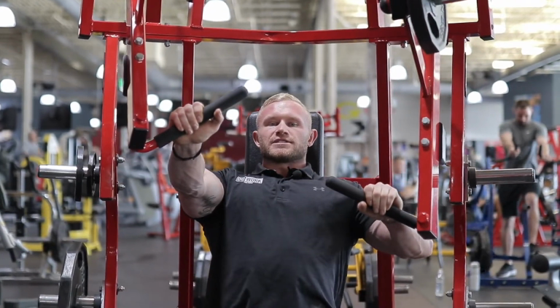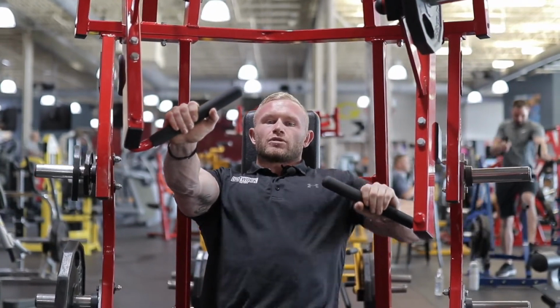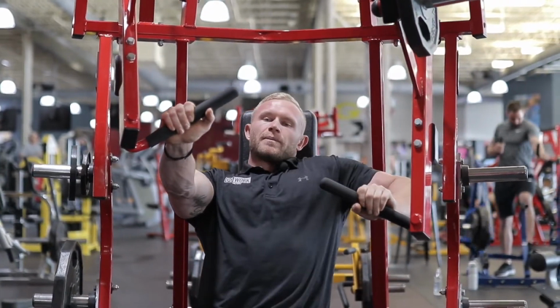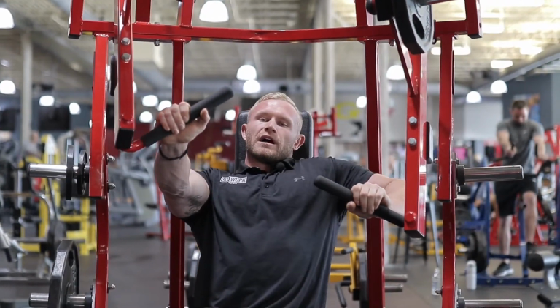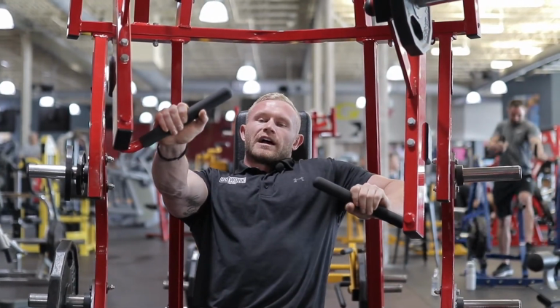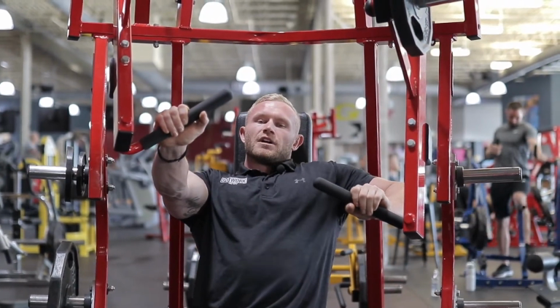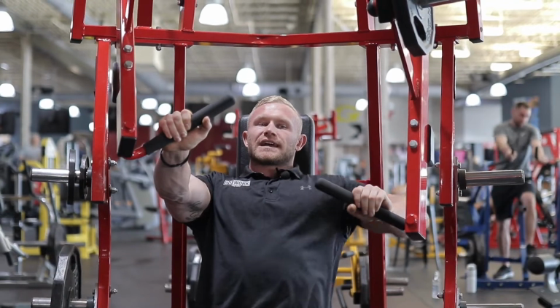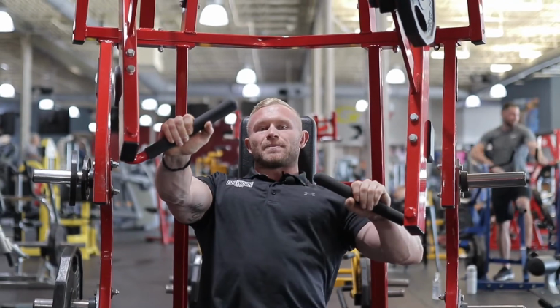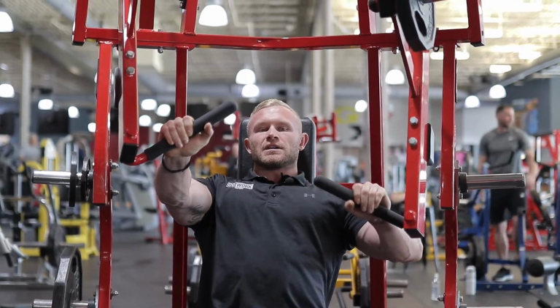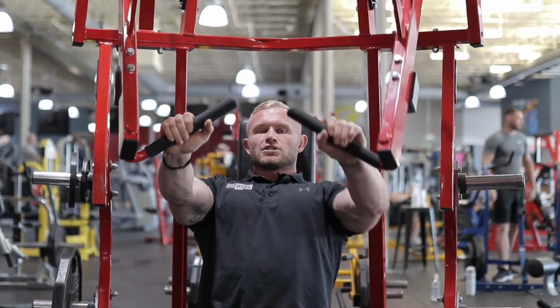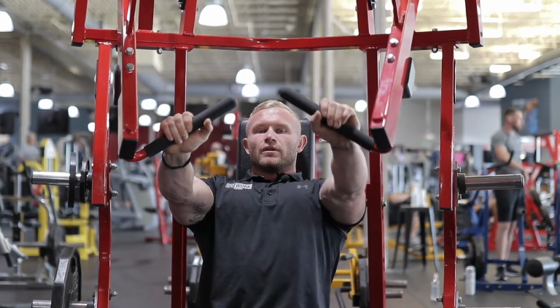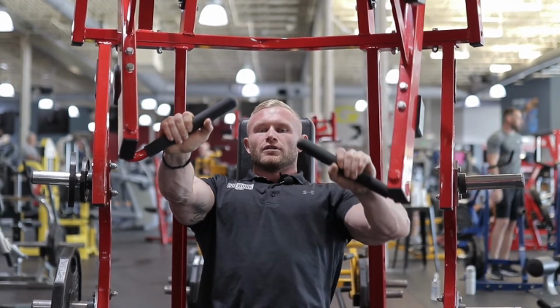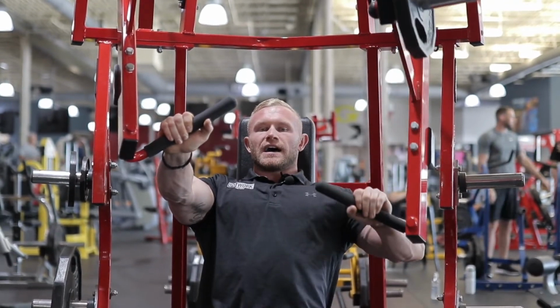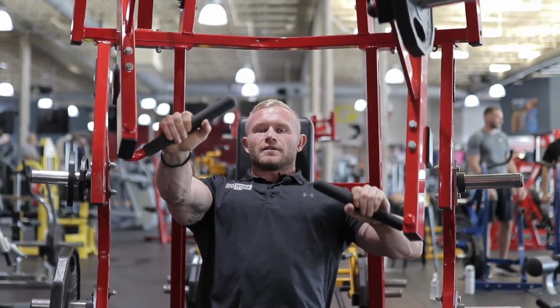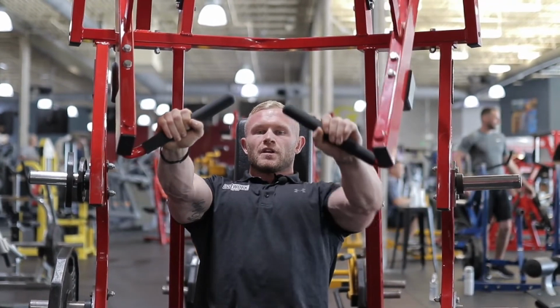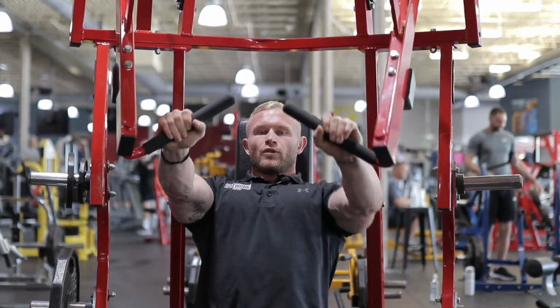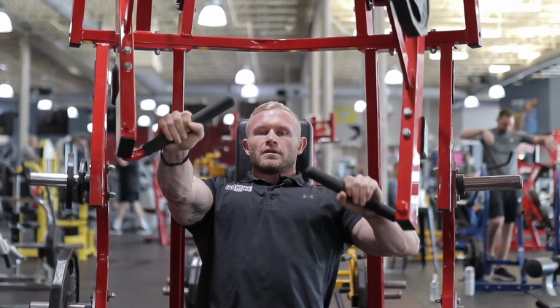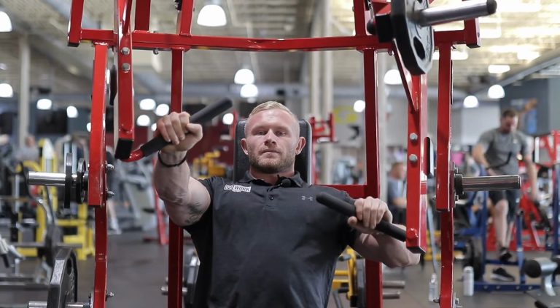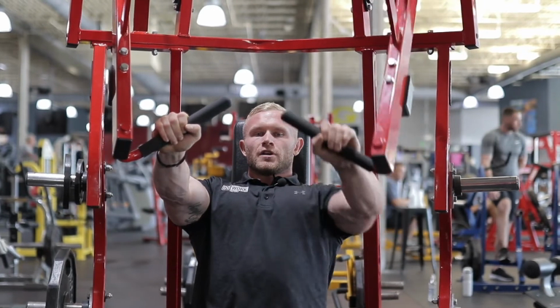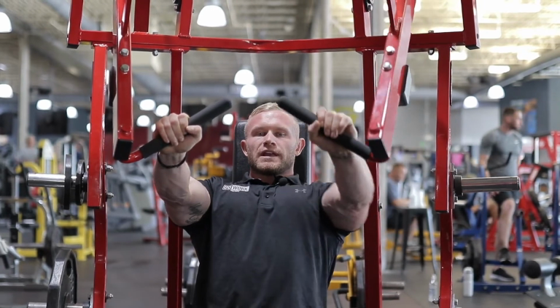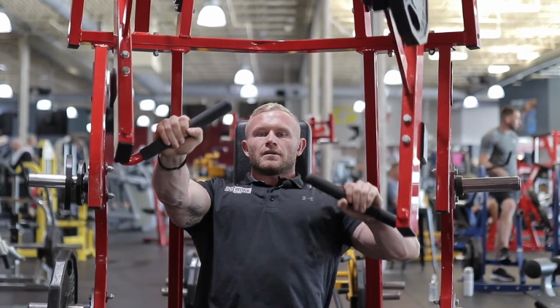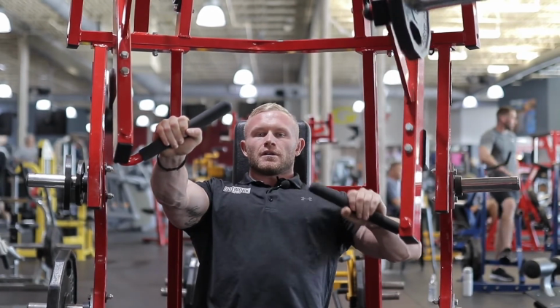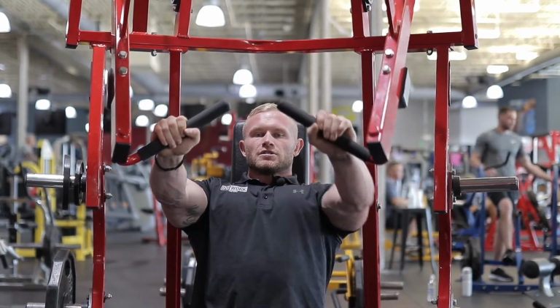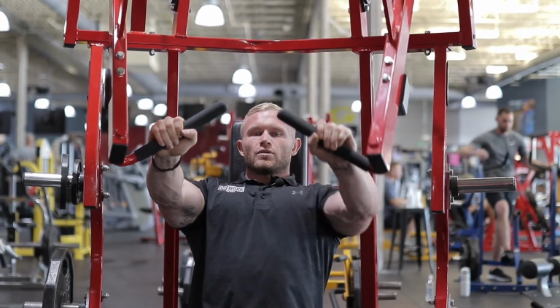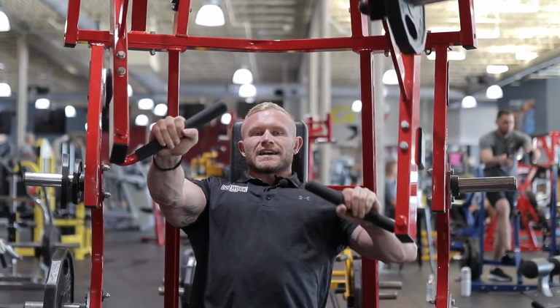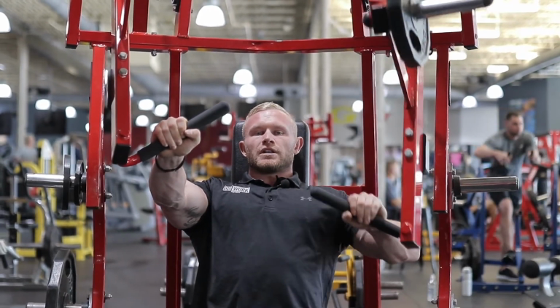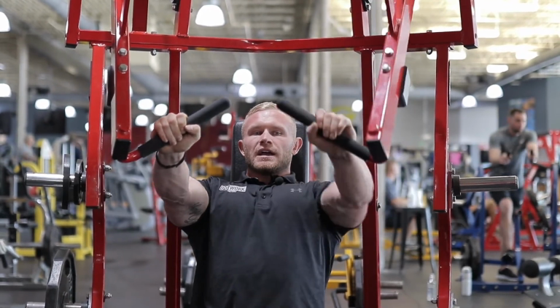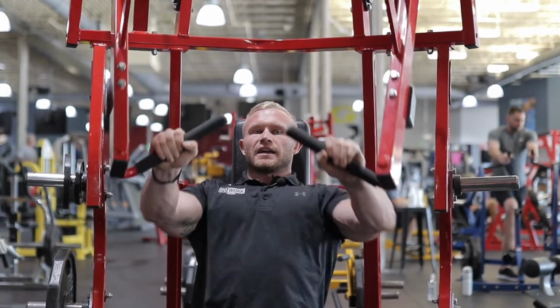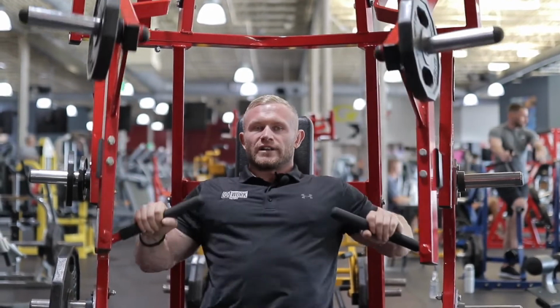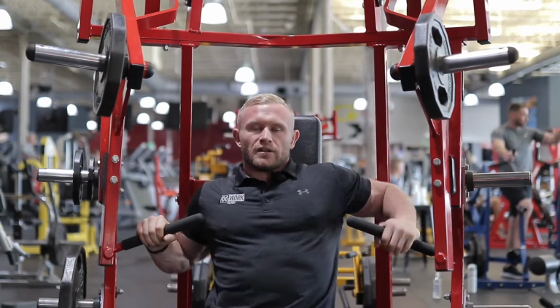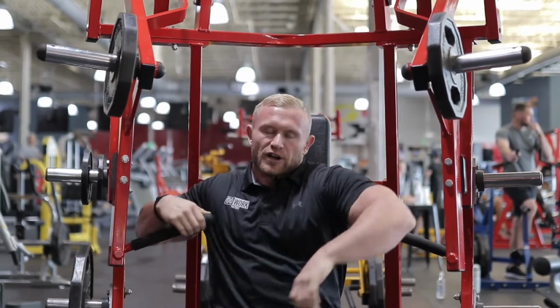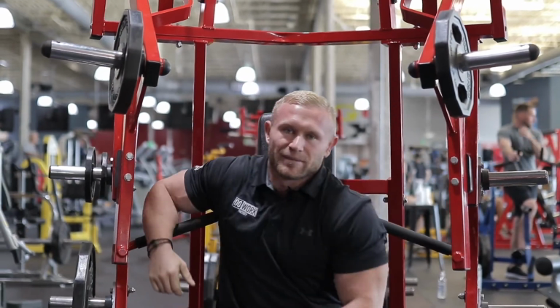As you can tell my shoulder and trap are not riding up. Dig that scap in, drive on through — five, four, three, two, last one and come on down. Very good job guys.